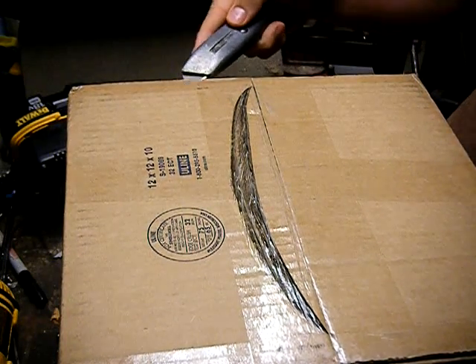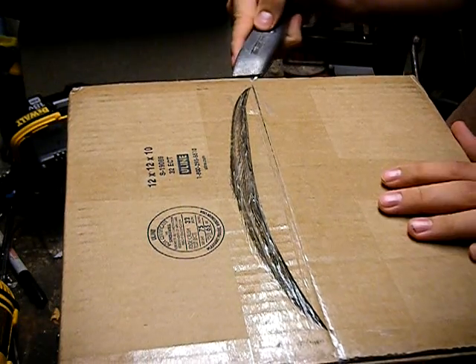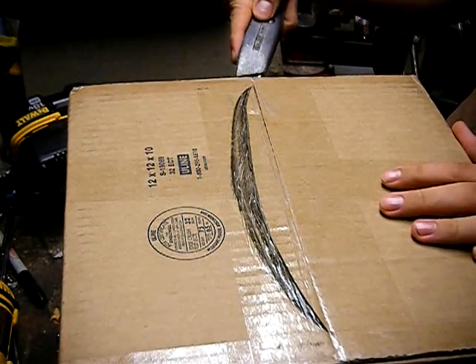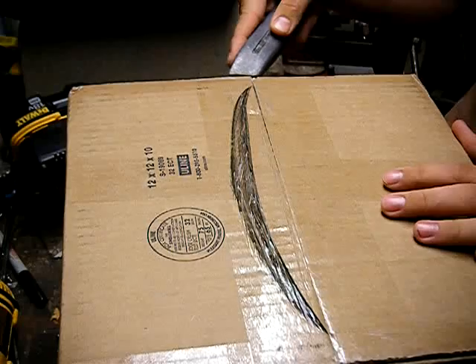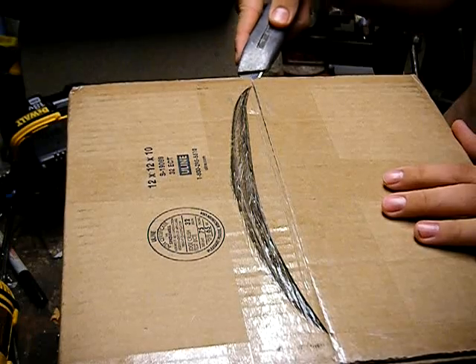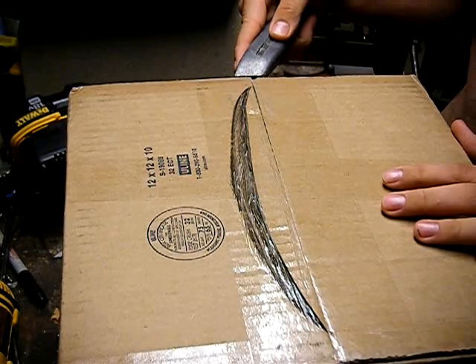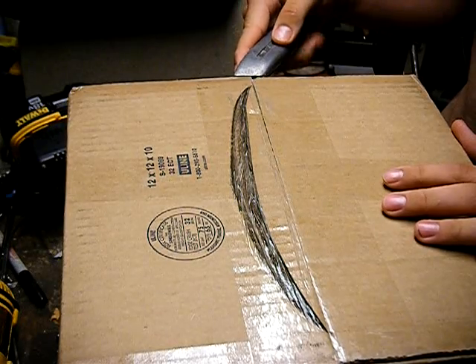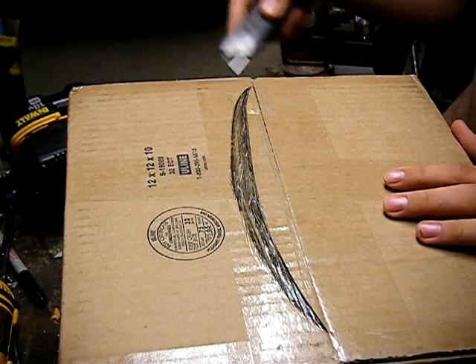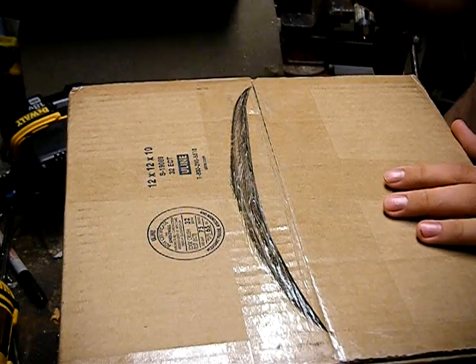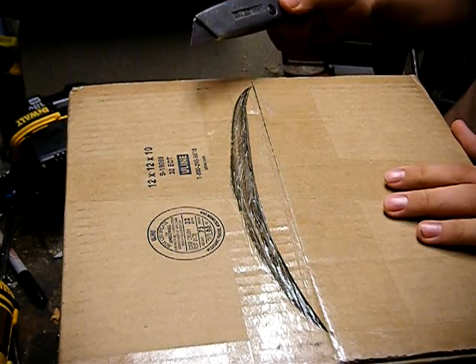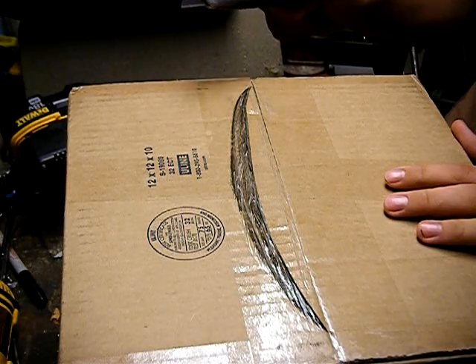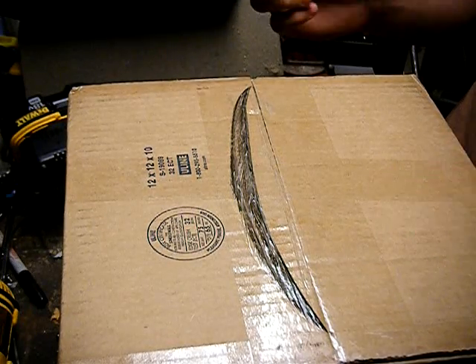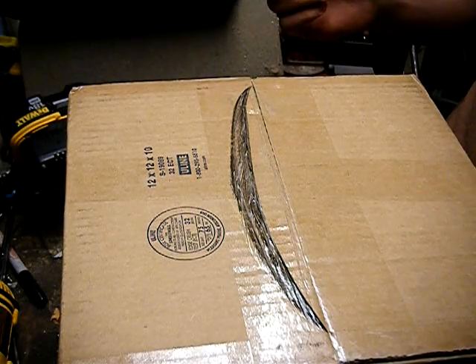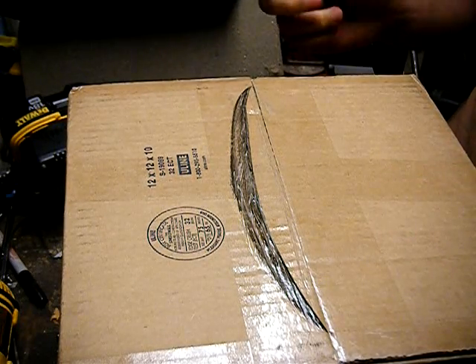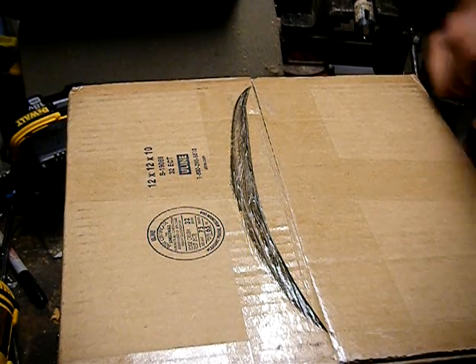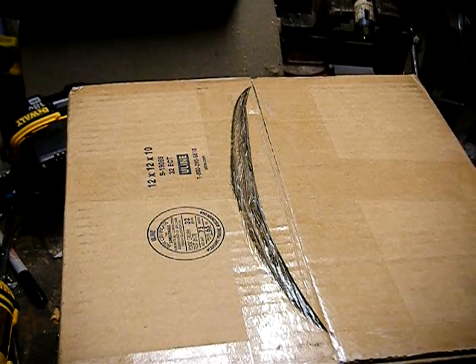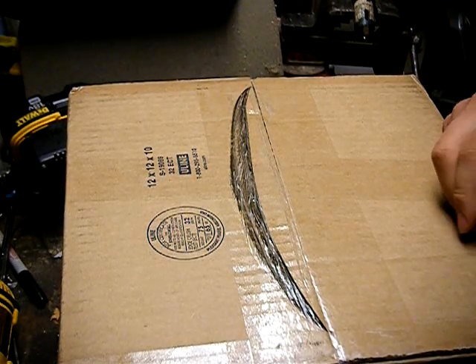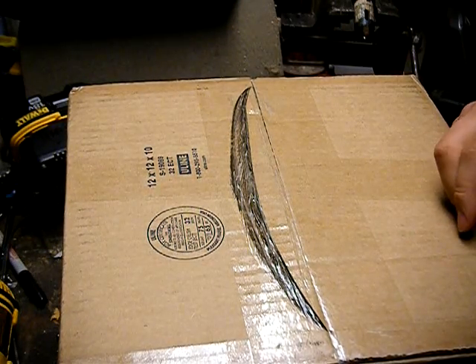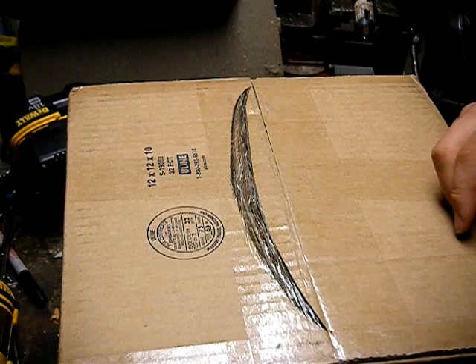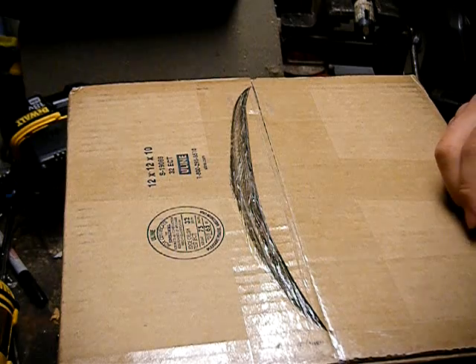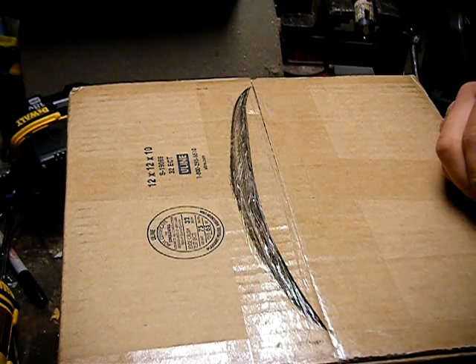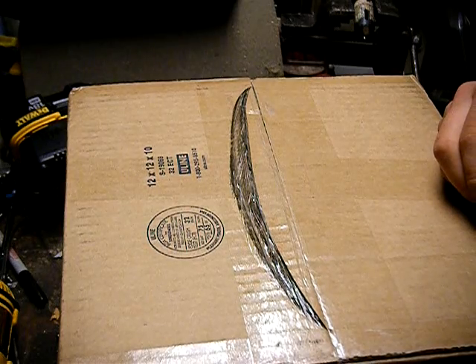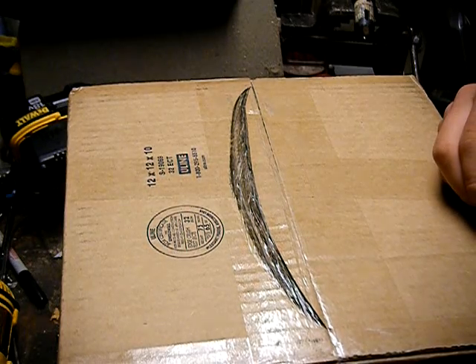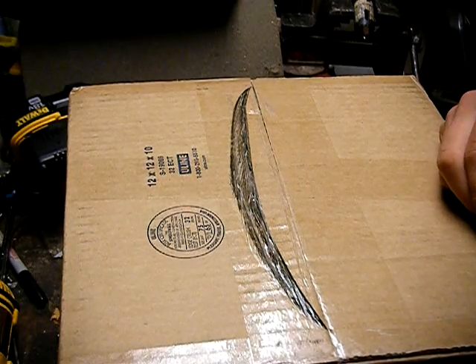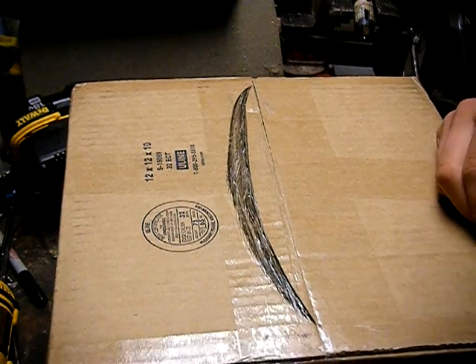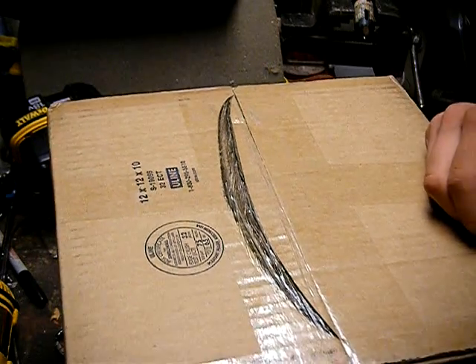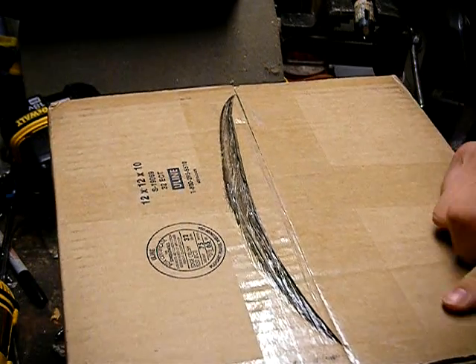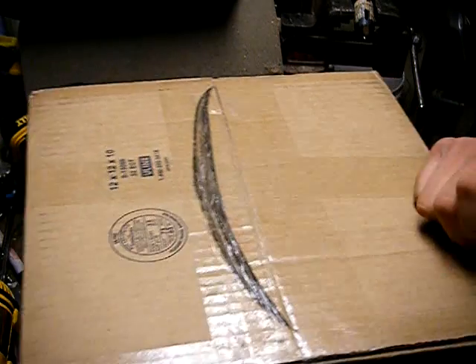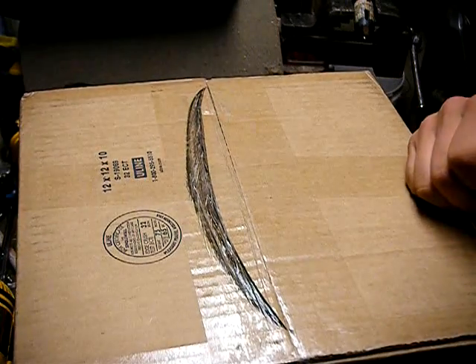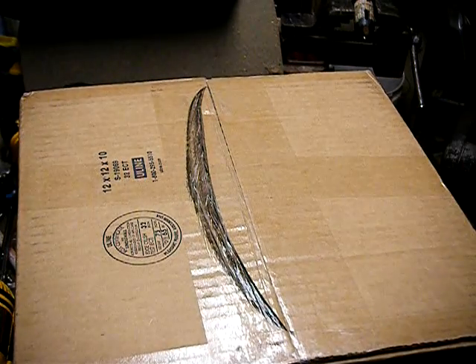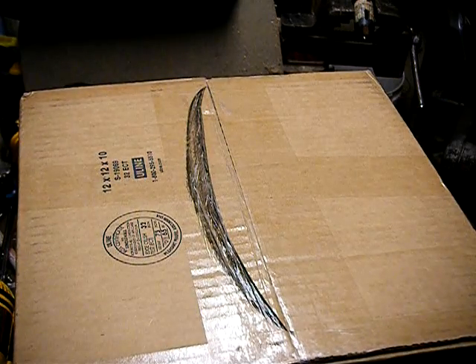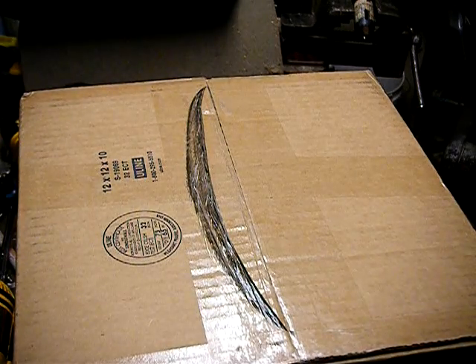I ordered this package 27 hours ago today. I live in Pennsylvania, and now I have it. I ordered it yesterday morning at 10 o'clock, and it's already here.